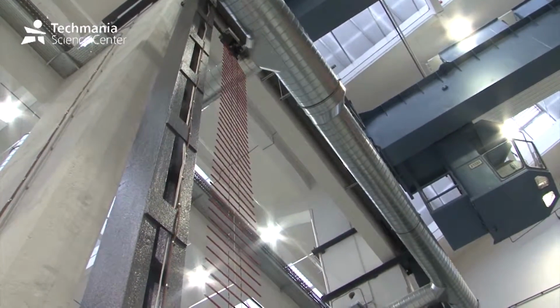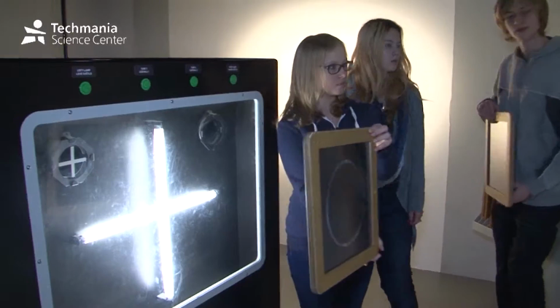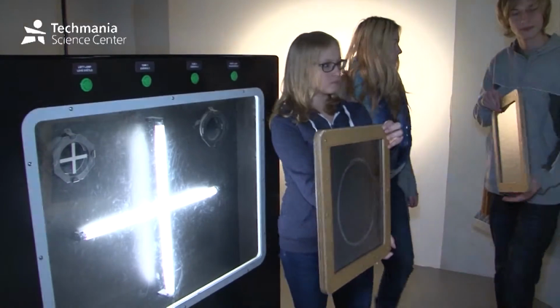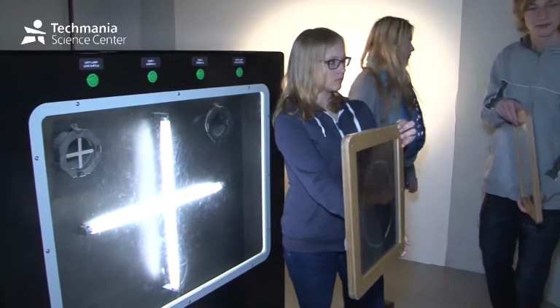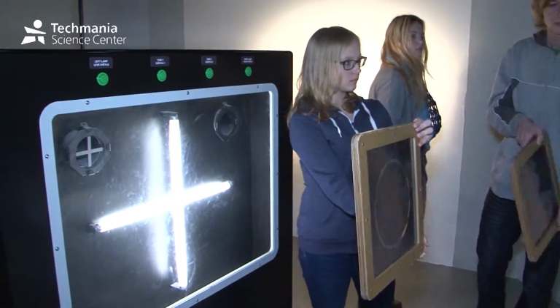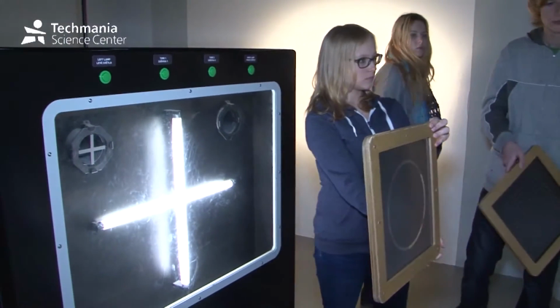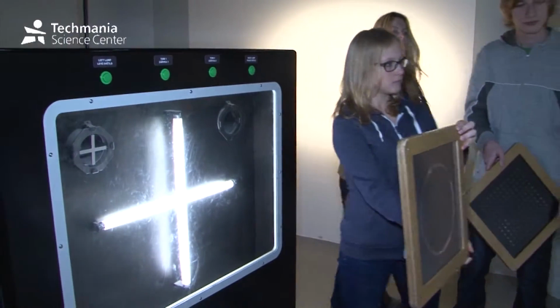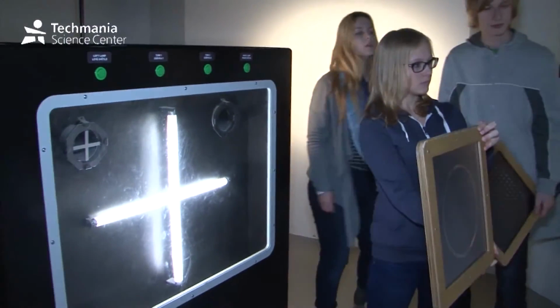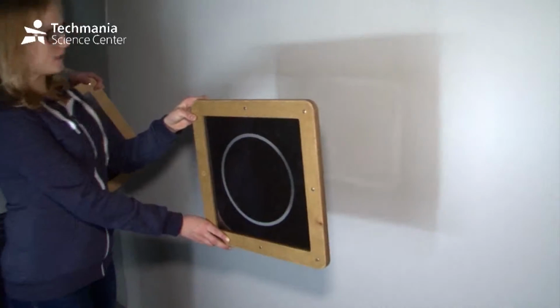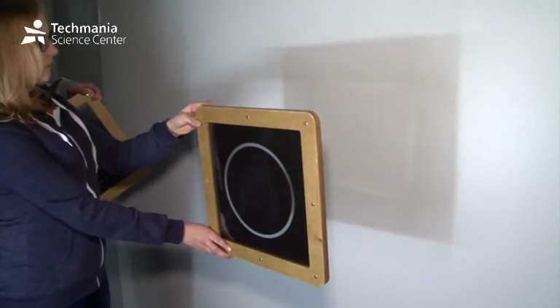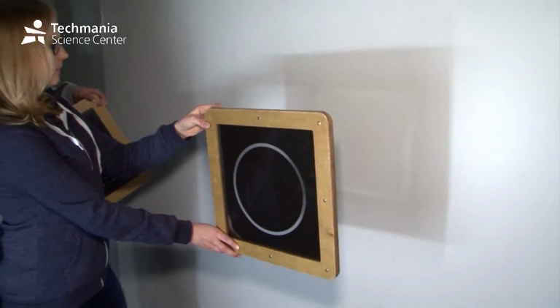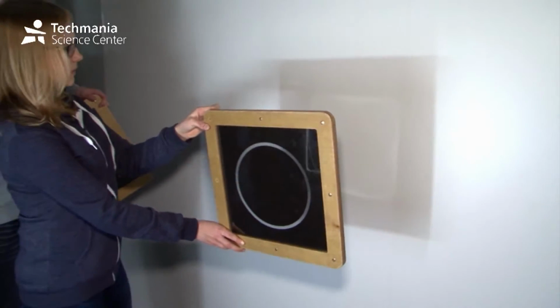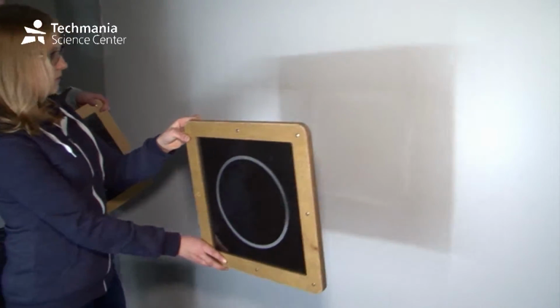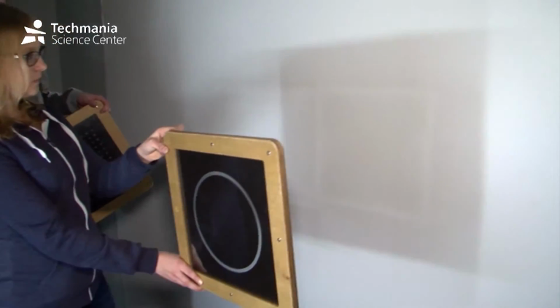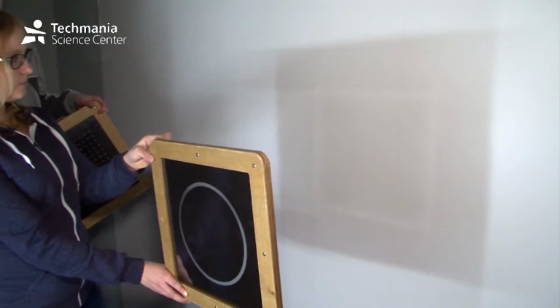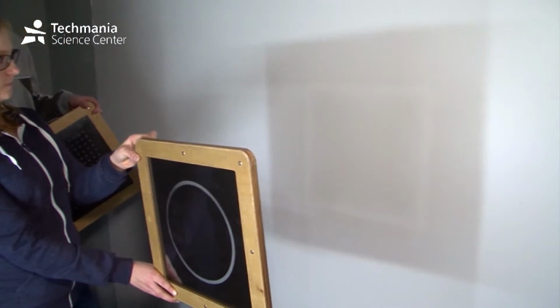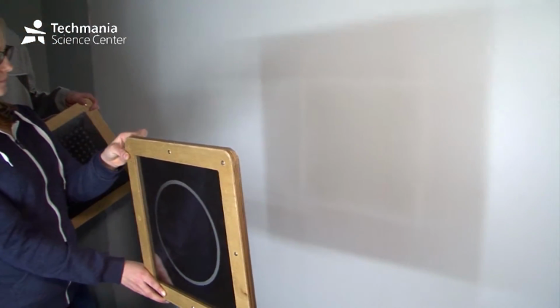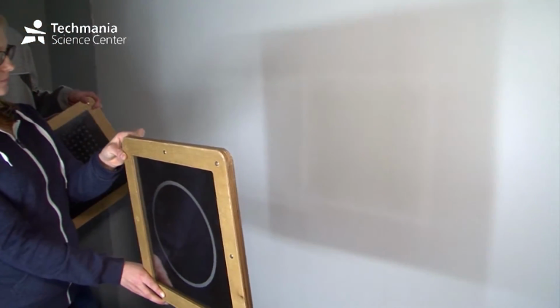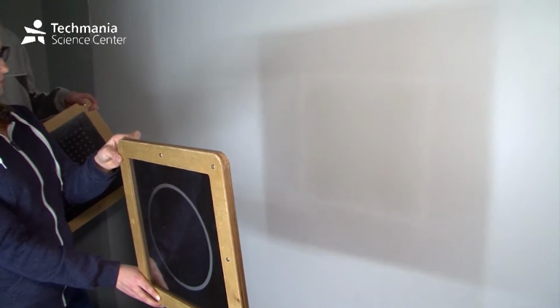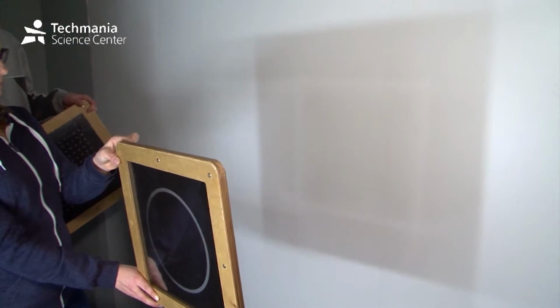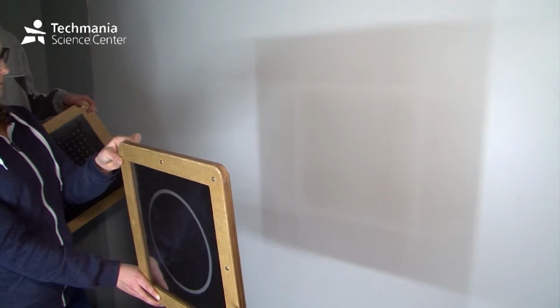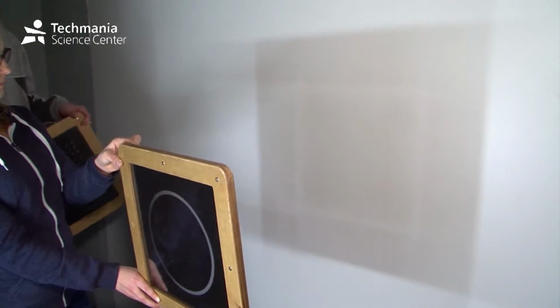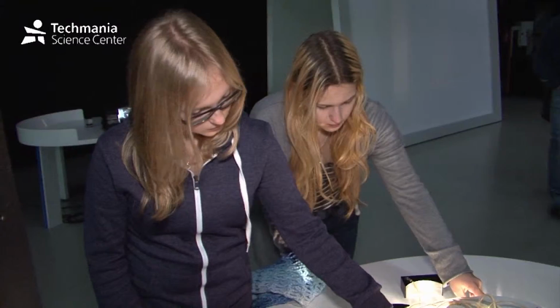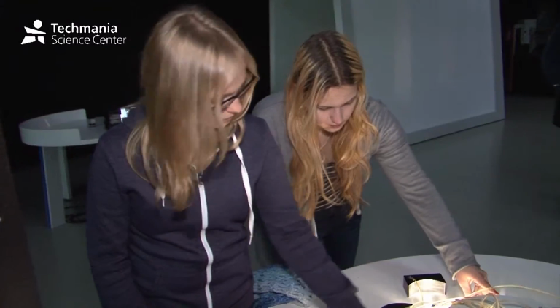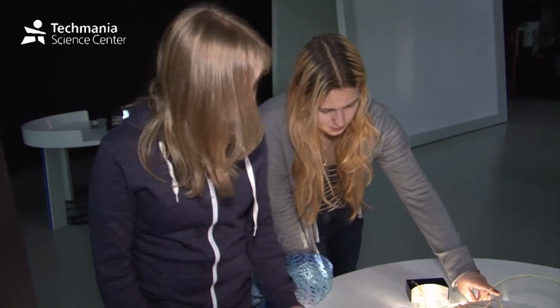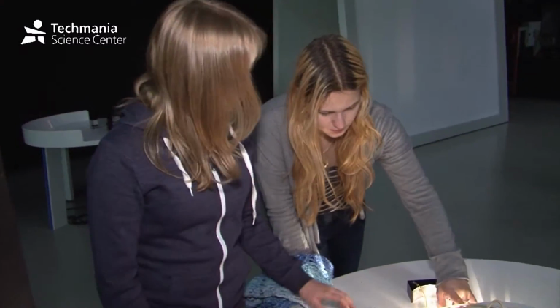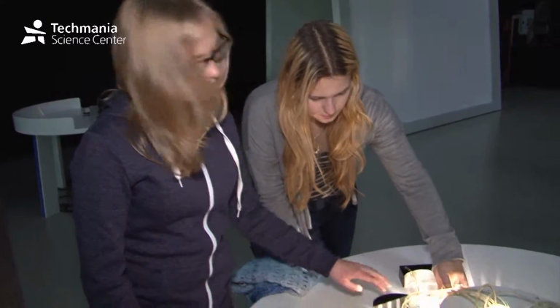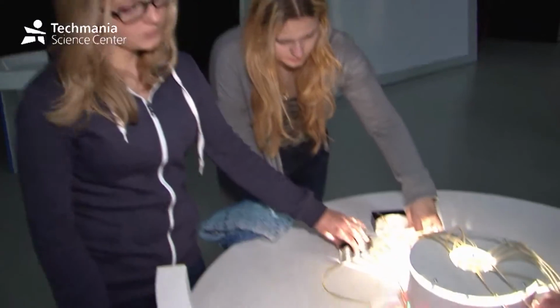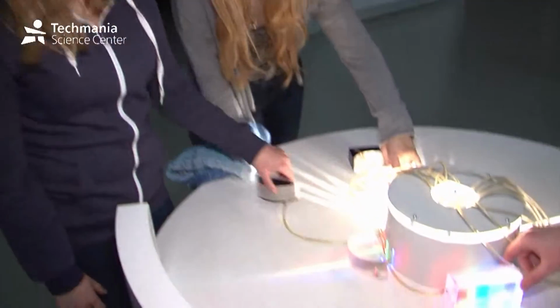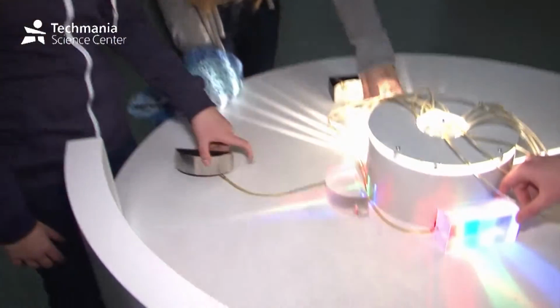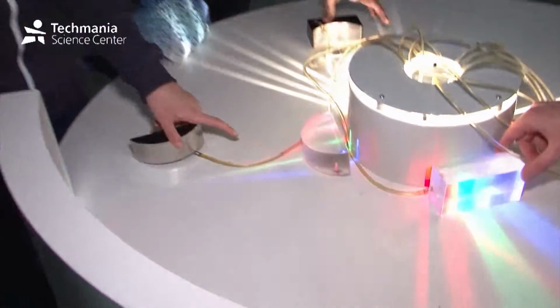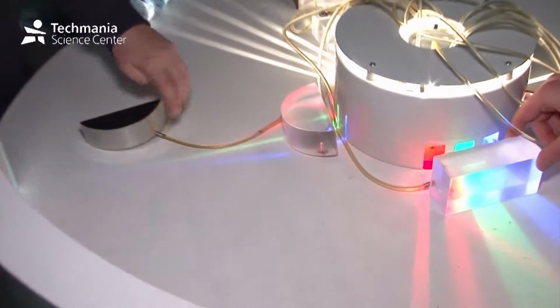You can play magic with shadows and turn a circle into a square, or make a grid out of dots. You will play with light refraction and dispersion.